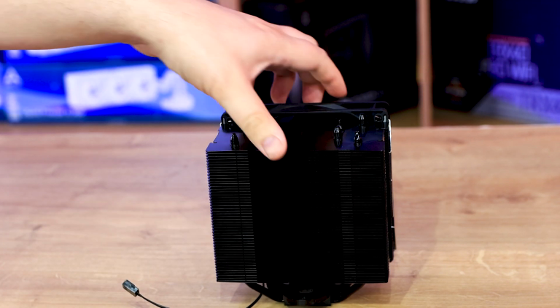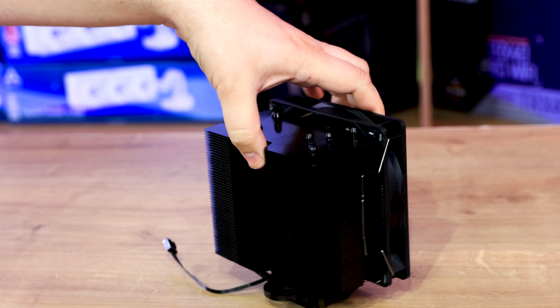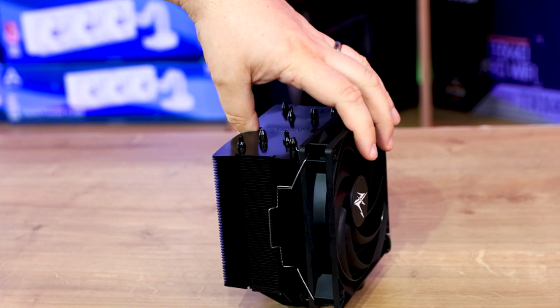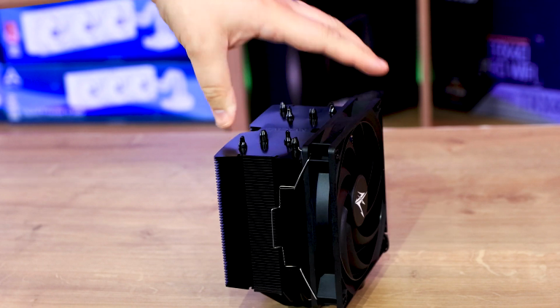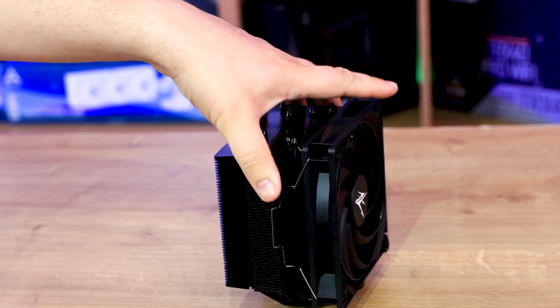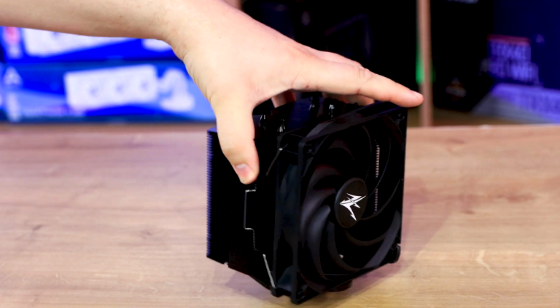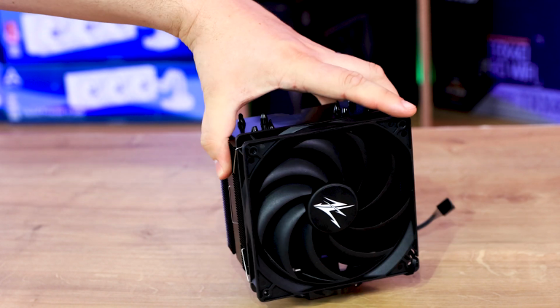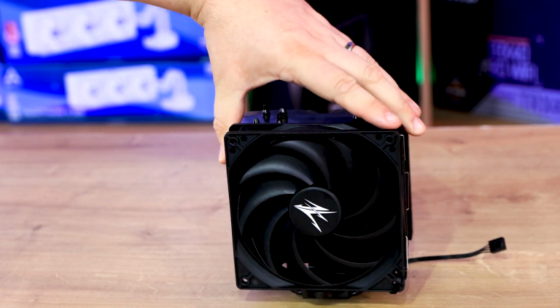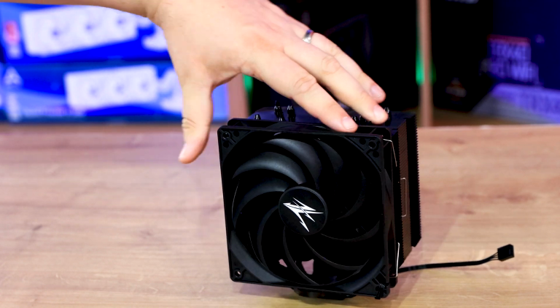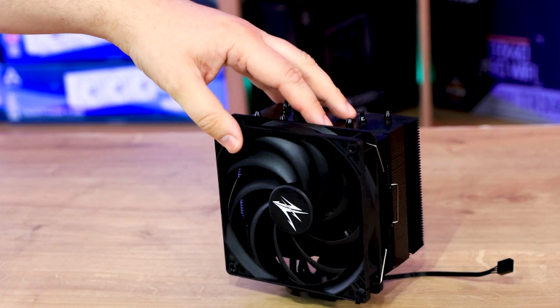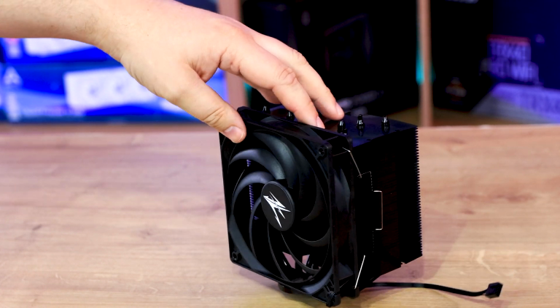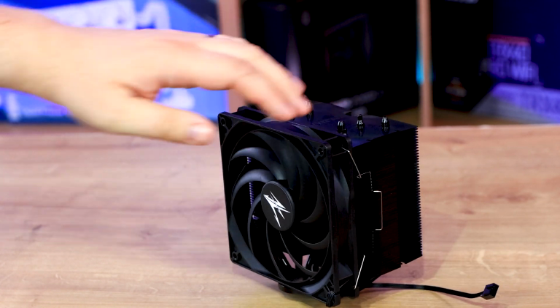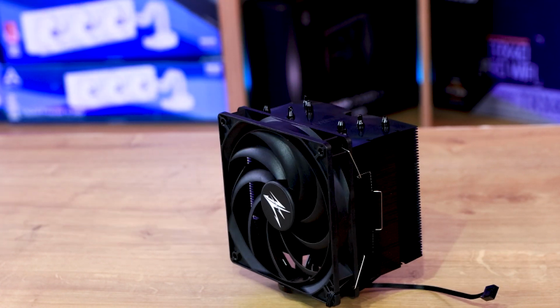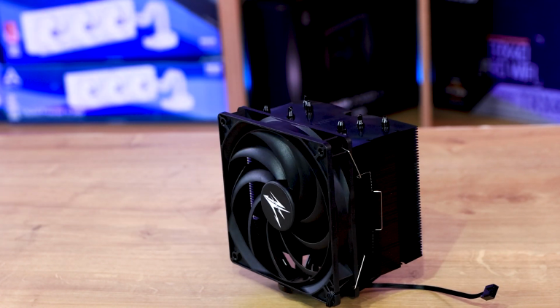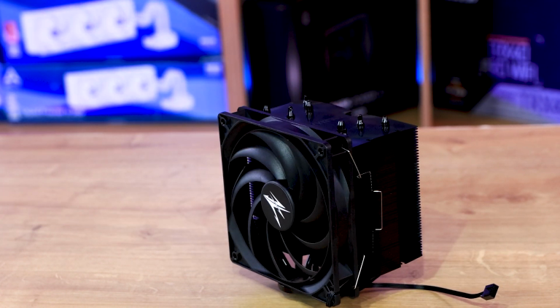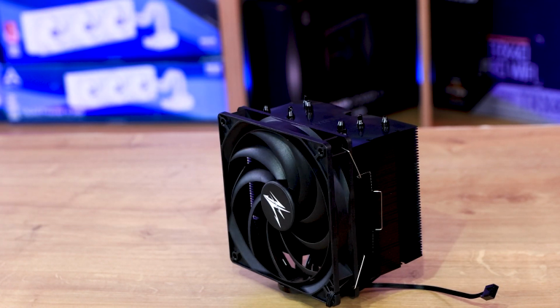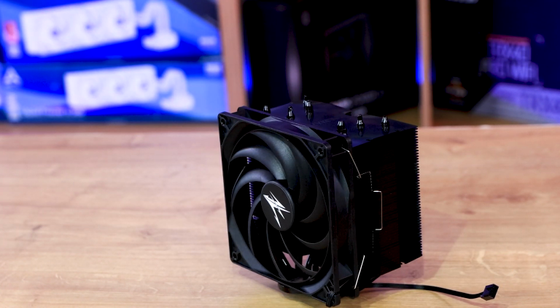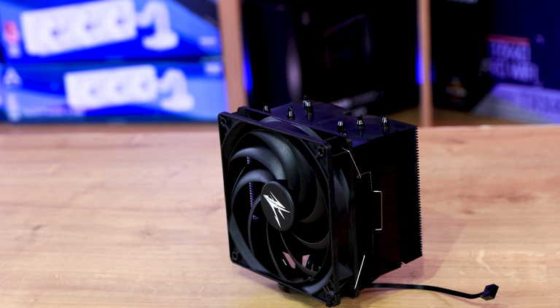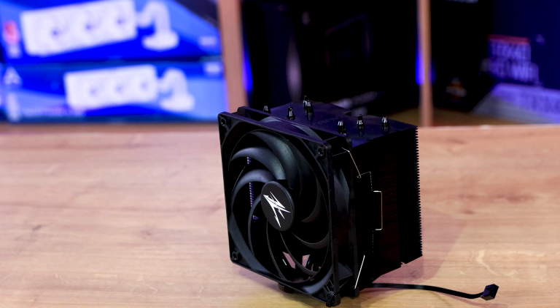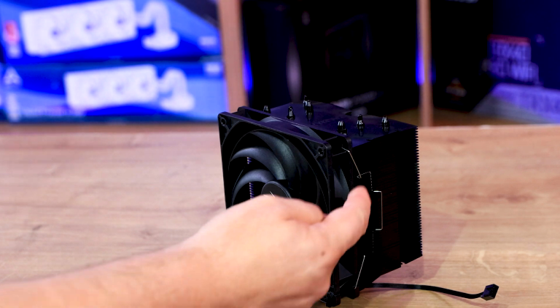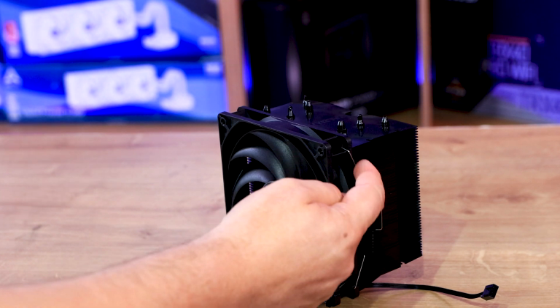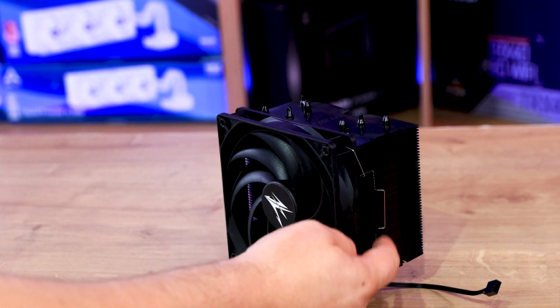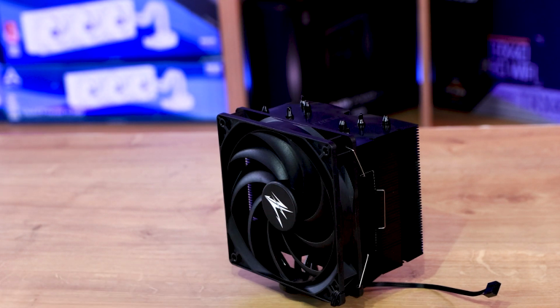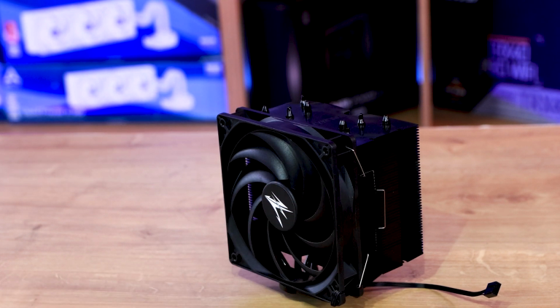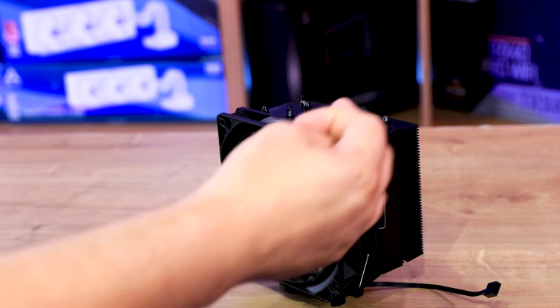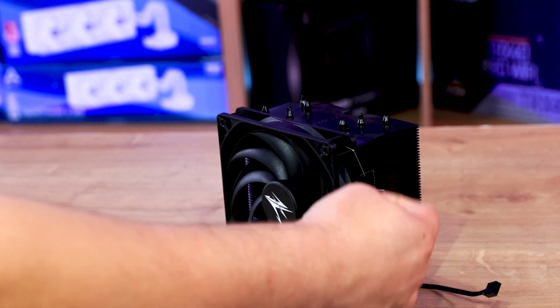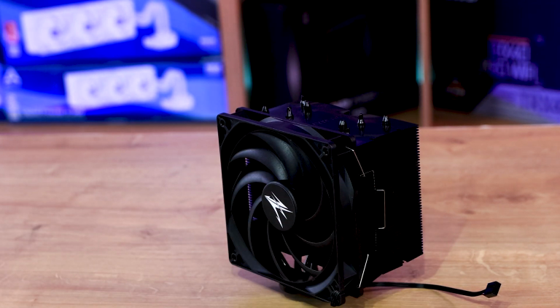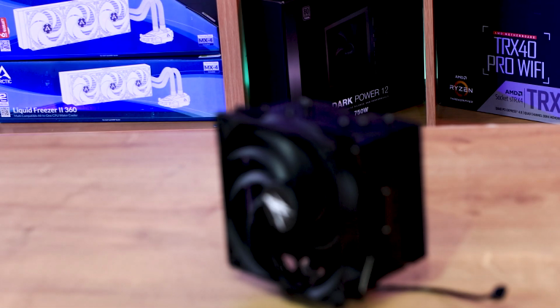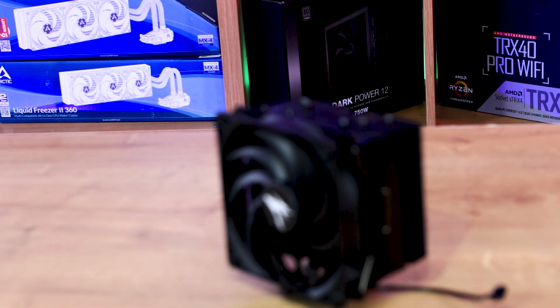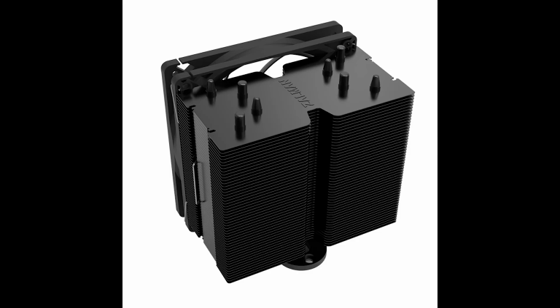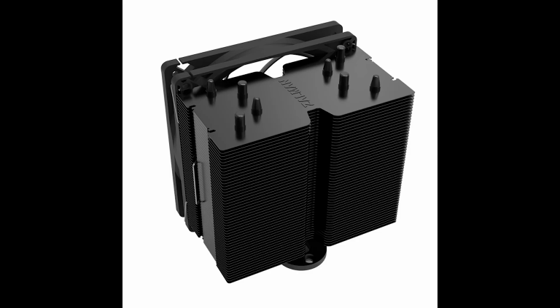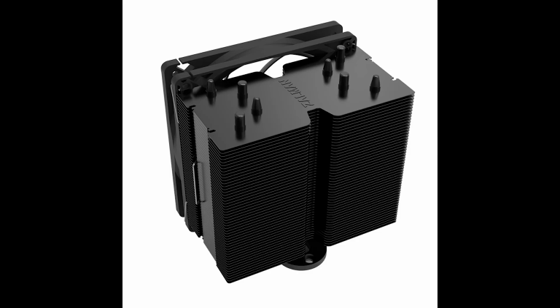But otherwise, don't get me wrong — it looks alright. It looks pretty nice, it looks black. The only big thing for me is those aluminium clips should be black. Down to testing.